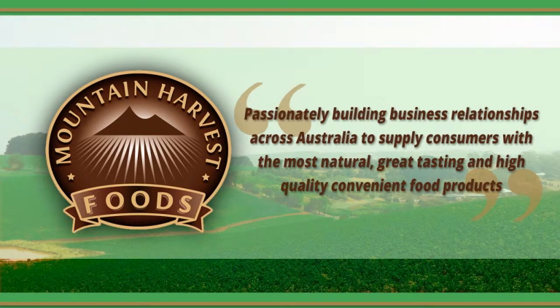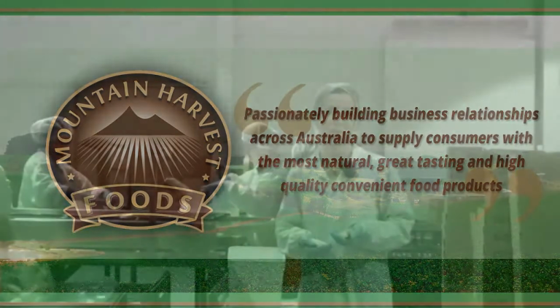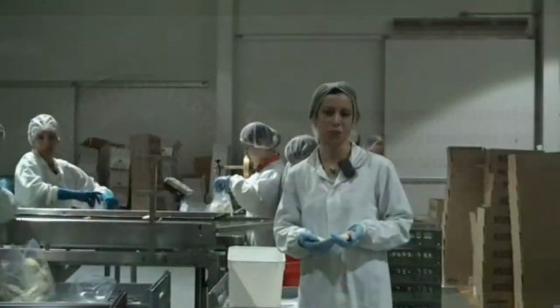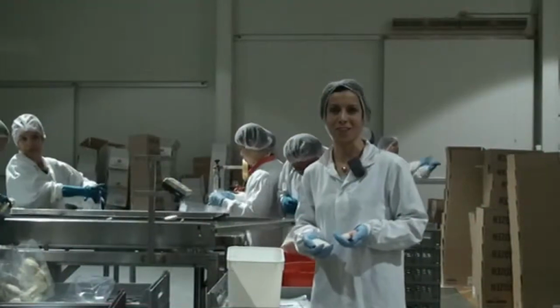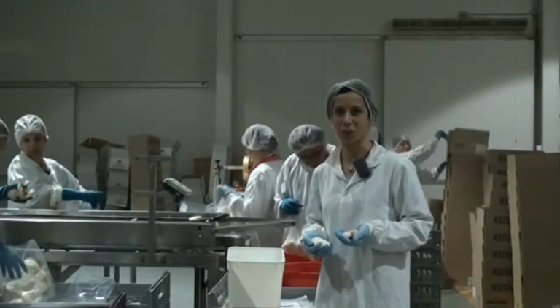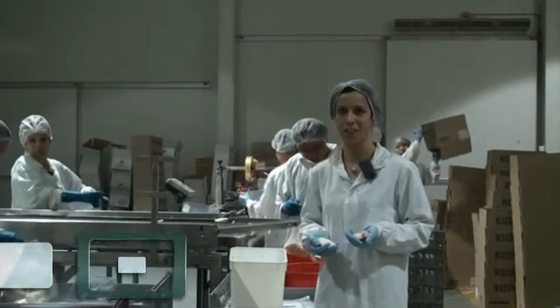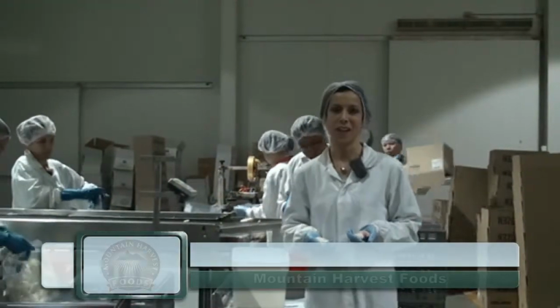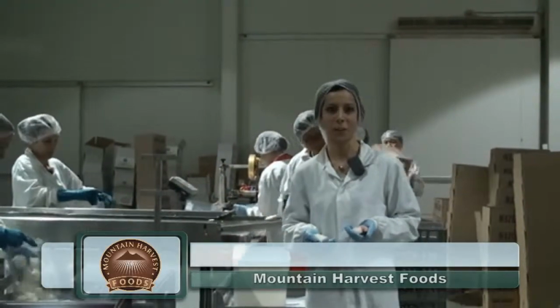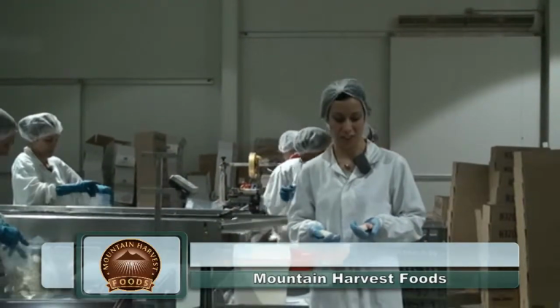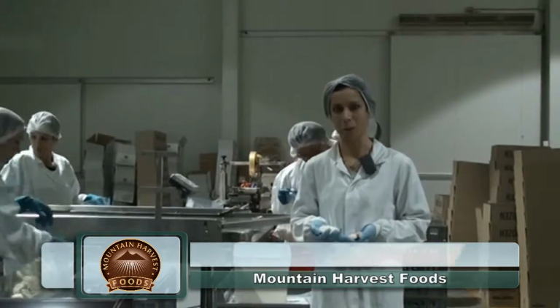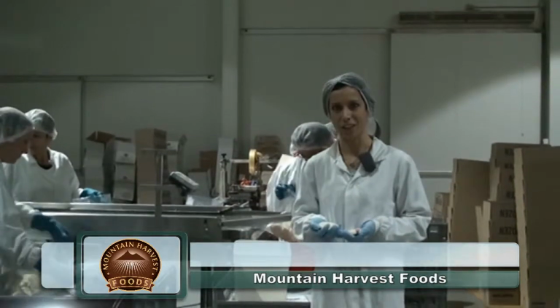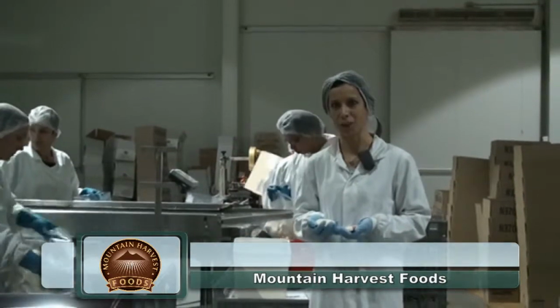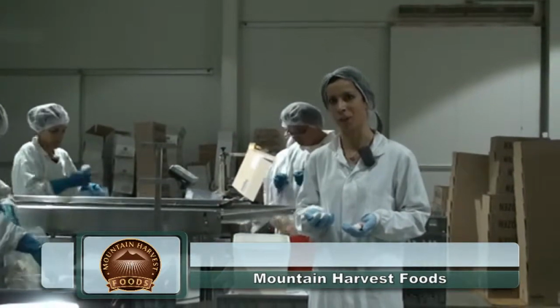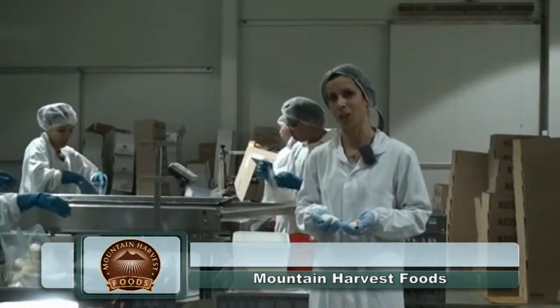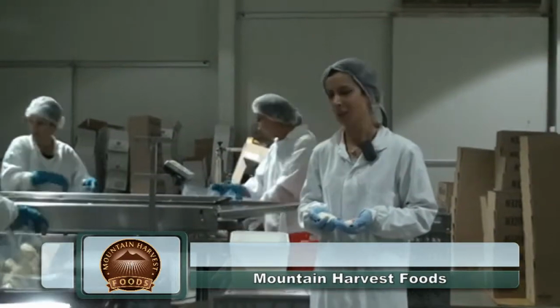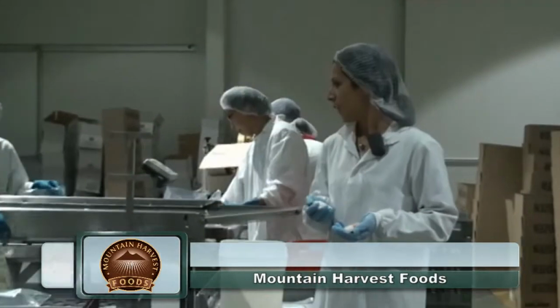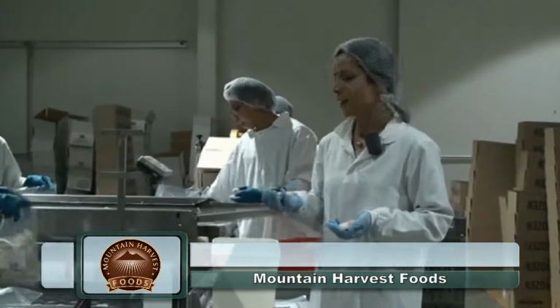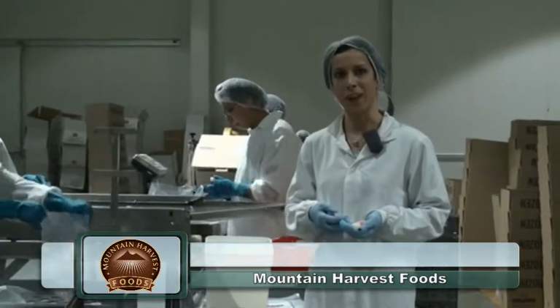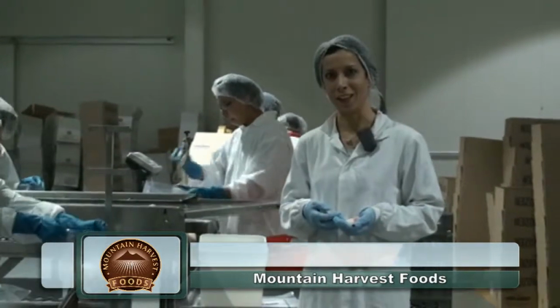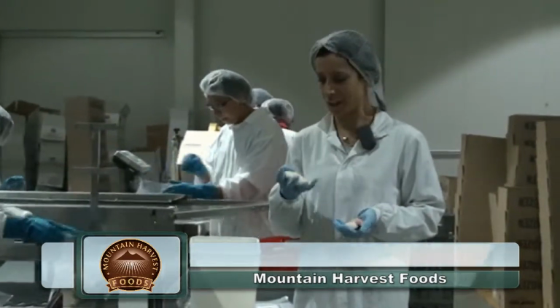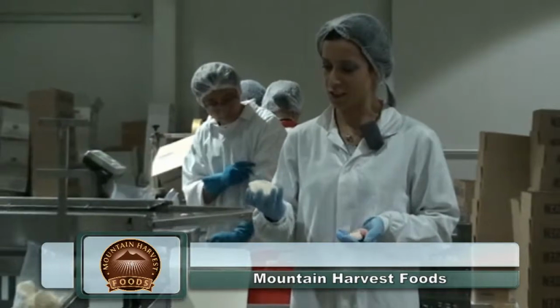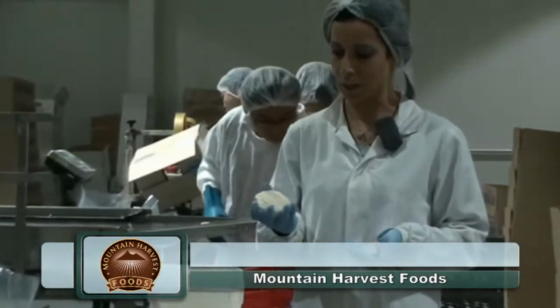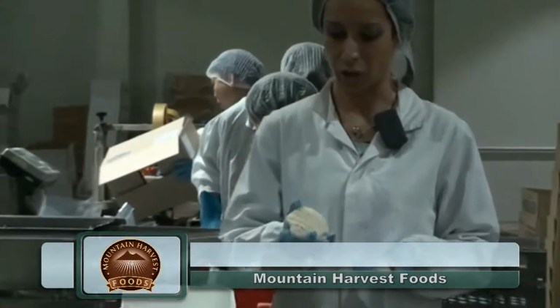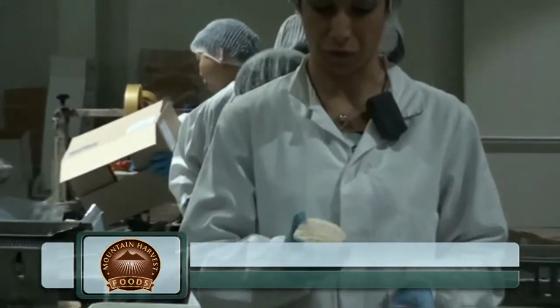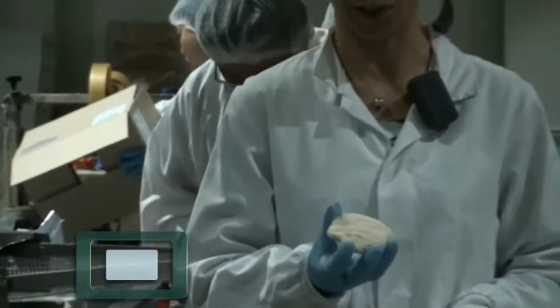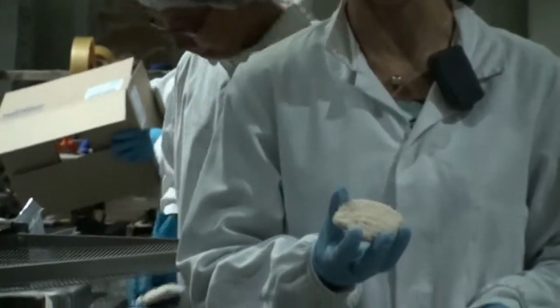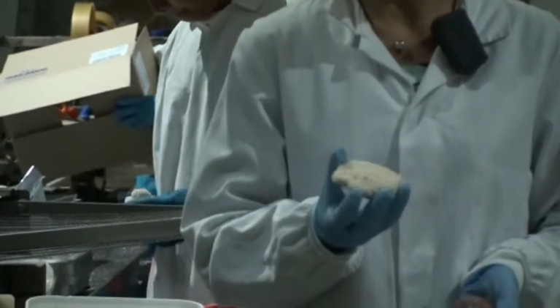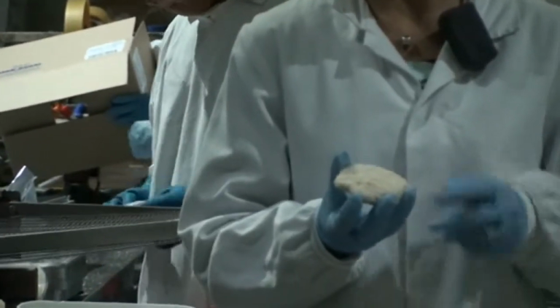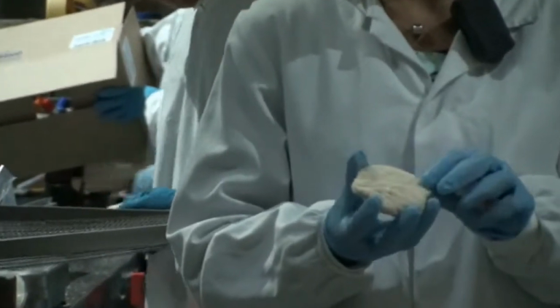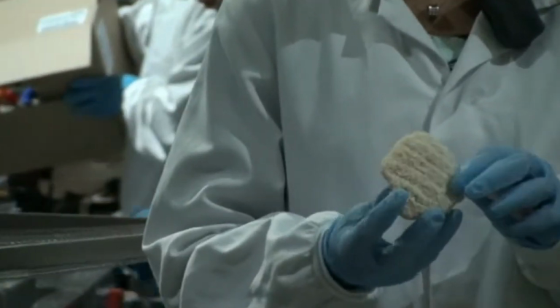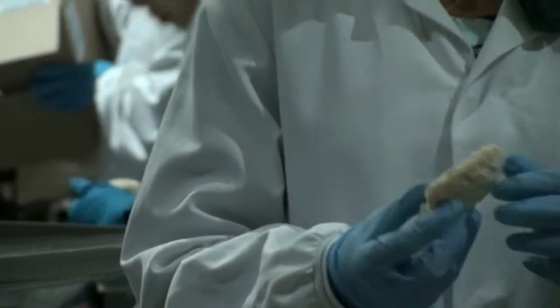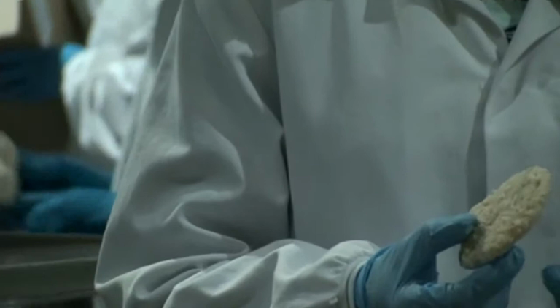Hi, I'm Christina from Mountain Harvest Foods. Today we're processing our Bay Seafoods crumbed scallop. We're here at the packing end and as you can see we've got a finished product, fully crumbed on both sides.